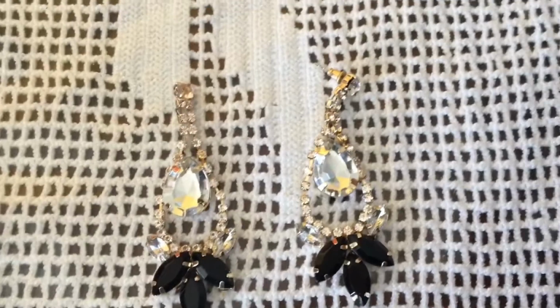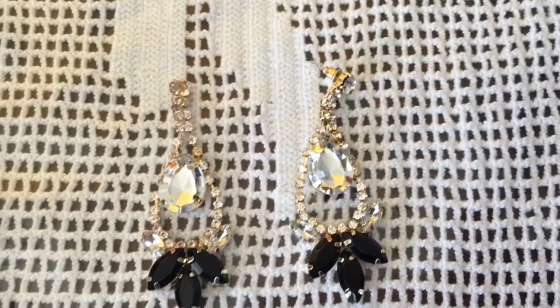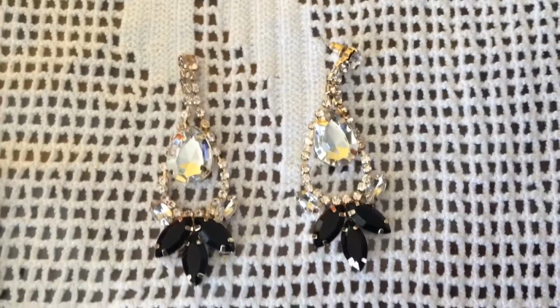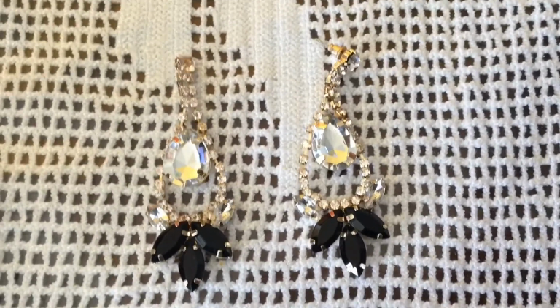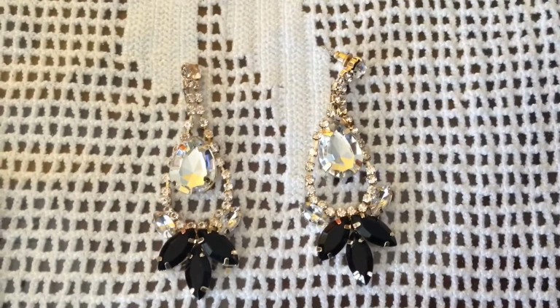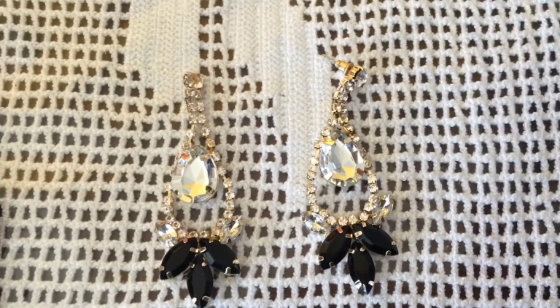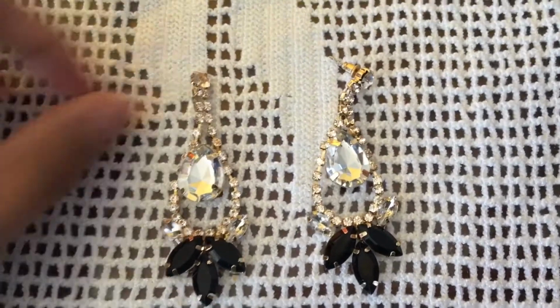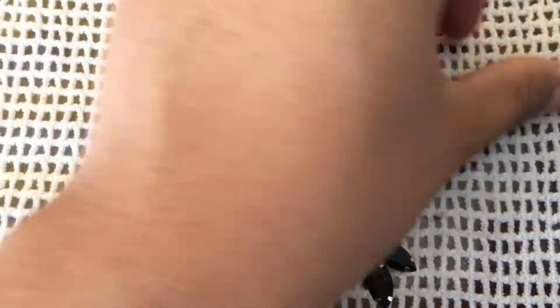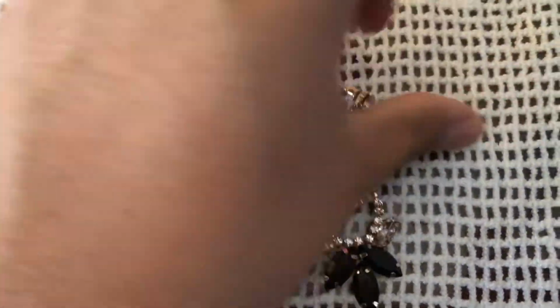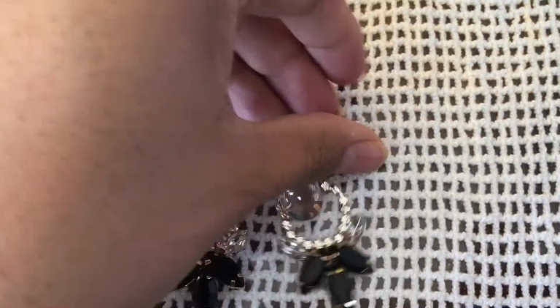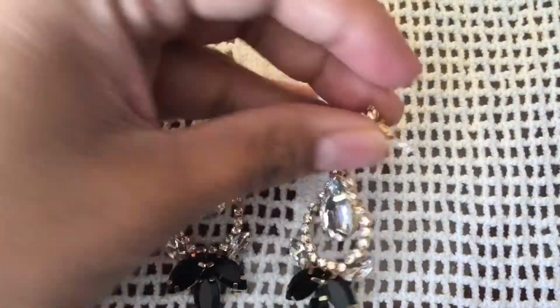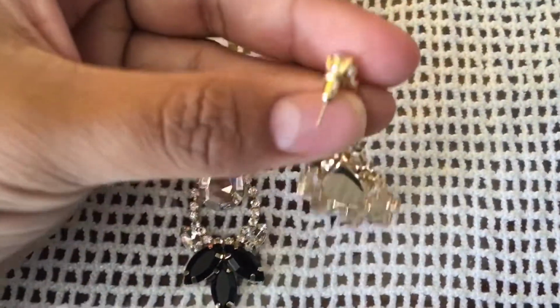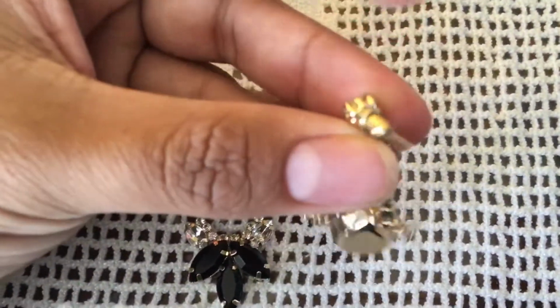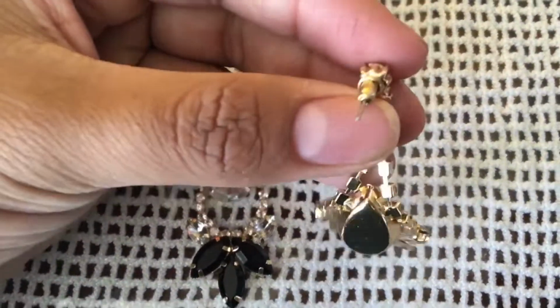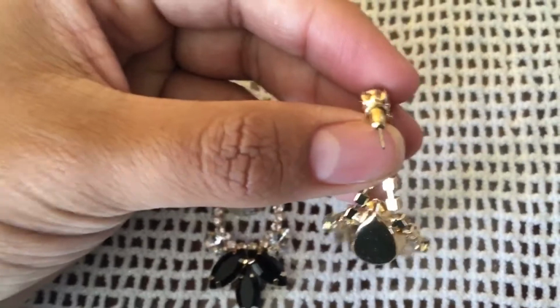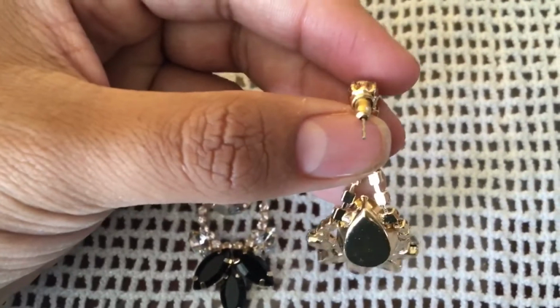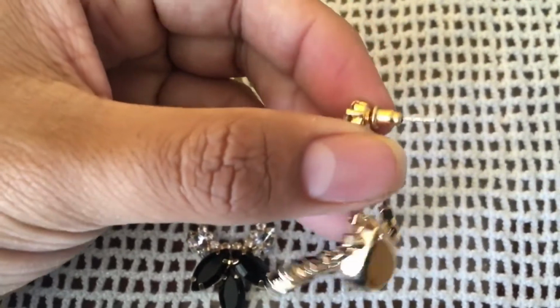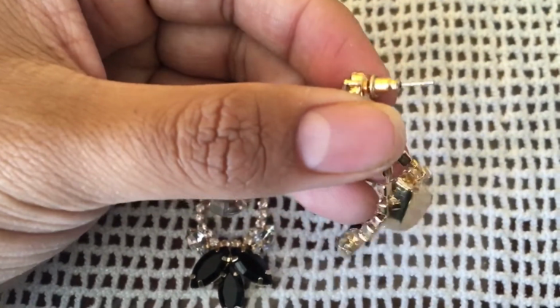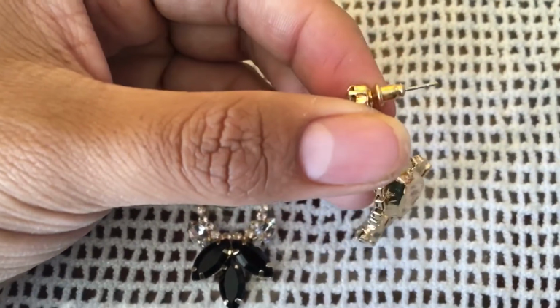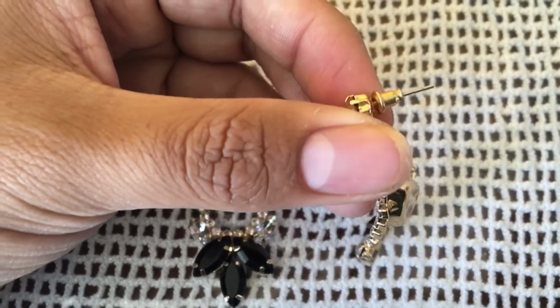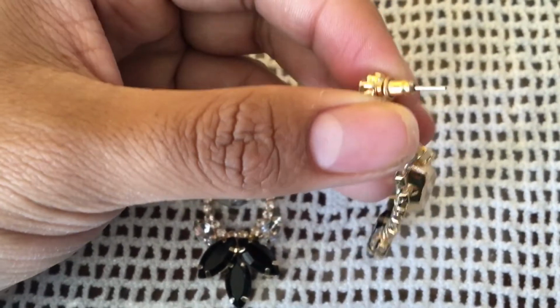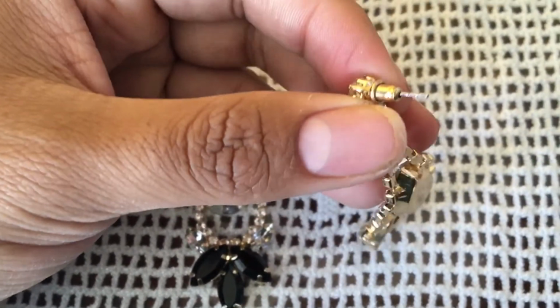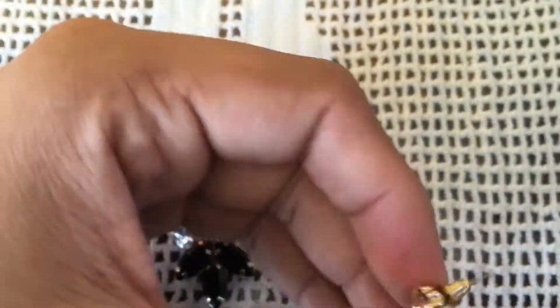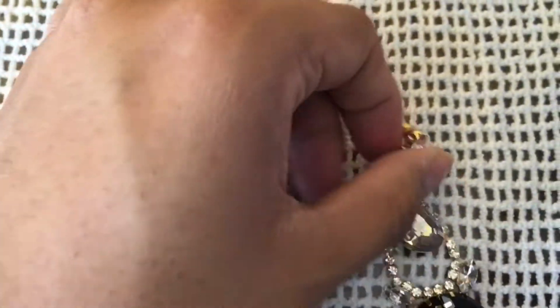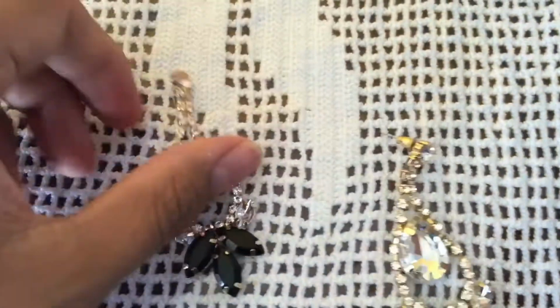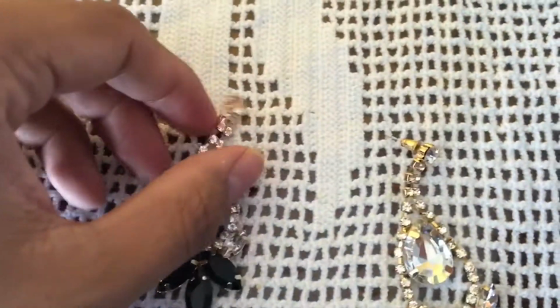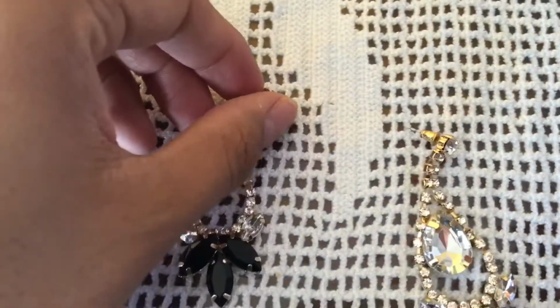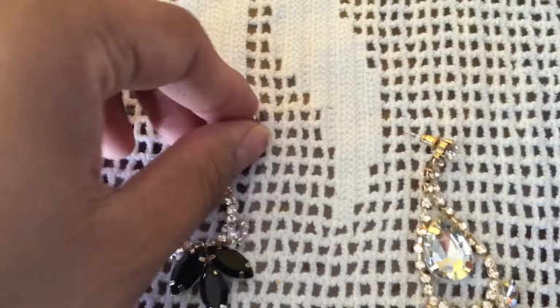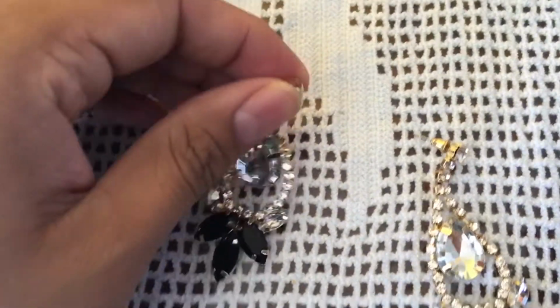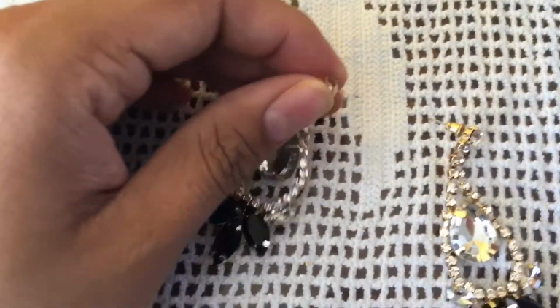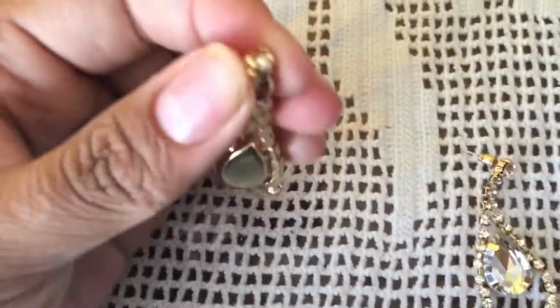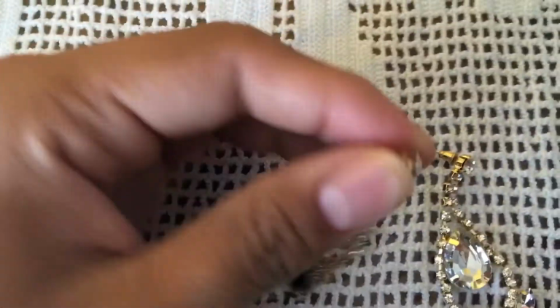There wasn't any tutorial on YouTube on how to turn one of these clip-ons into a sort of pierce back into a clip-on. So this is what I did and what works for me.